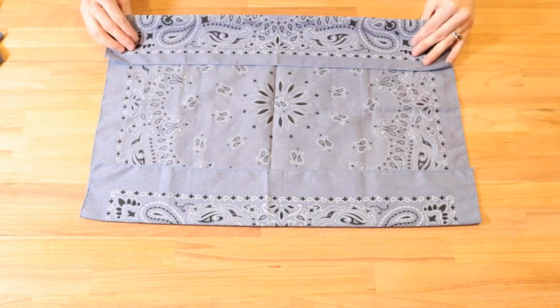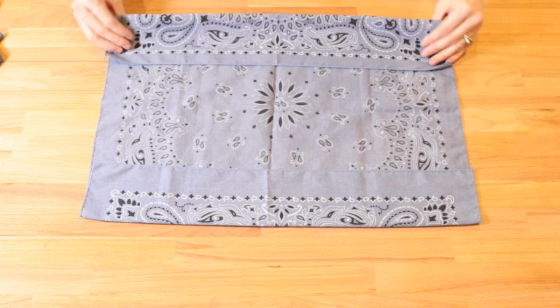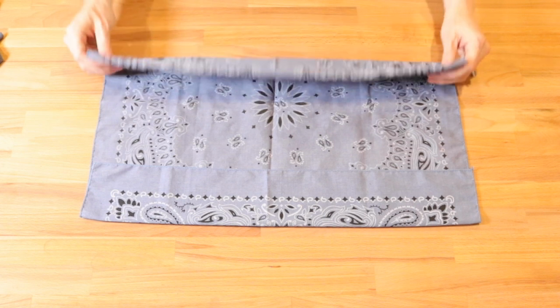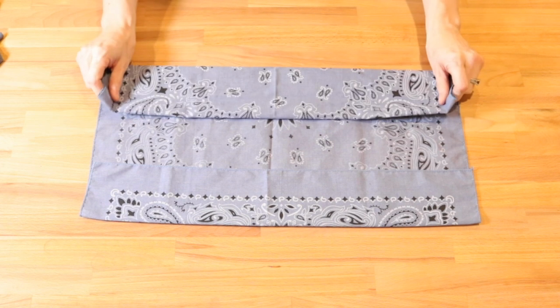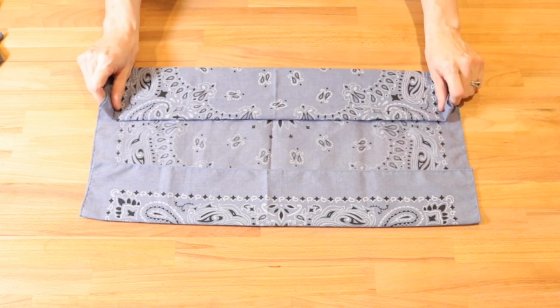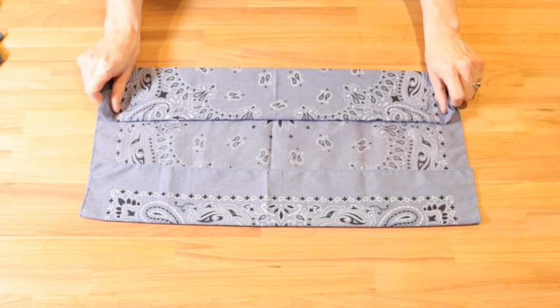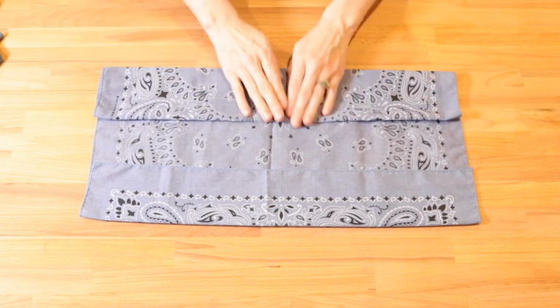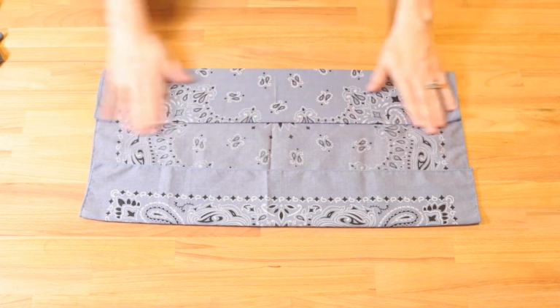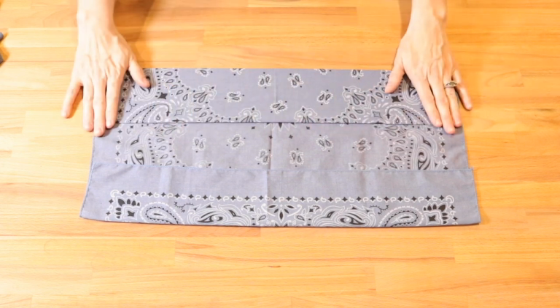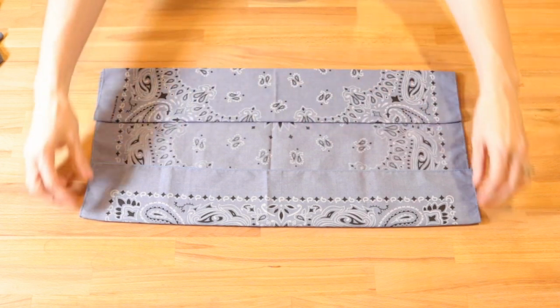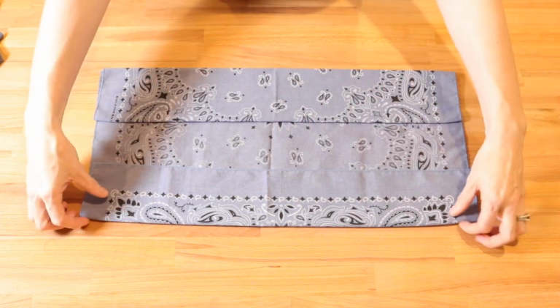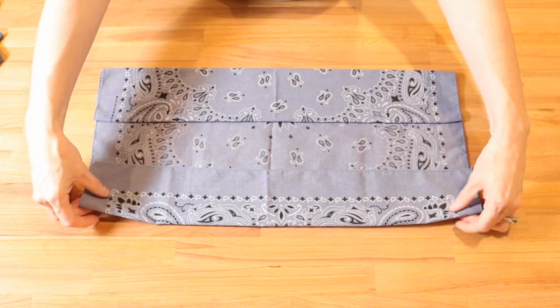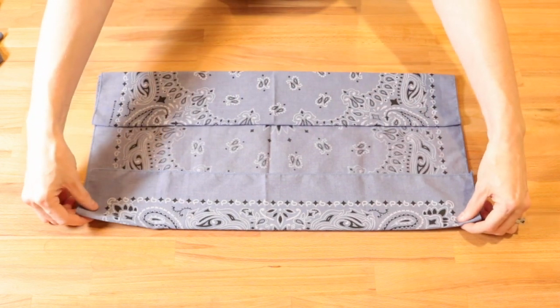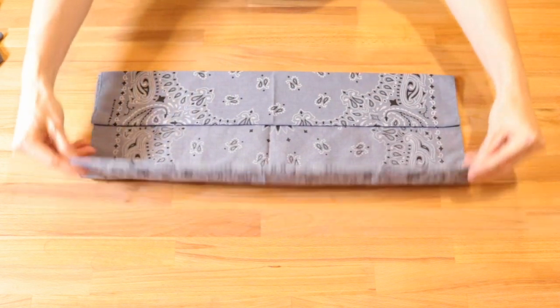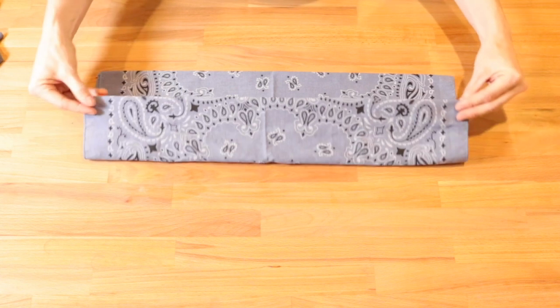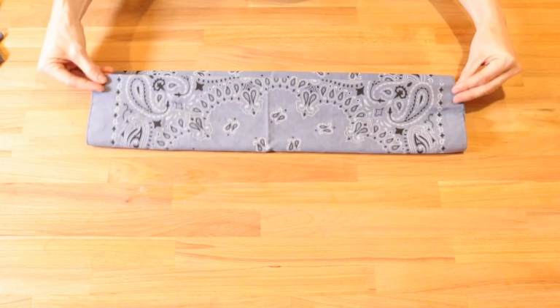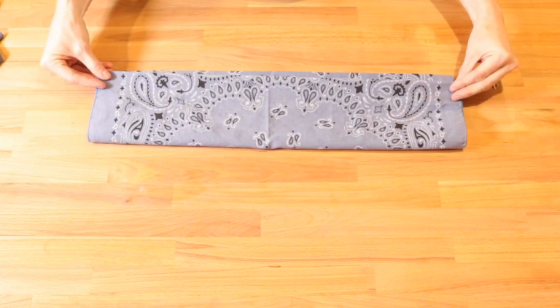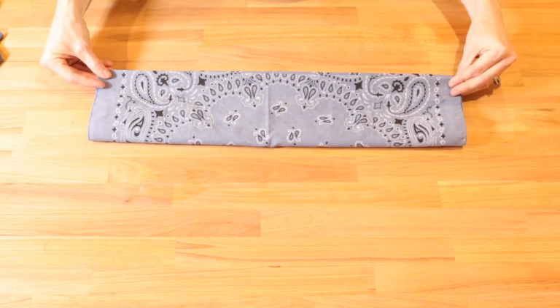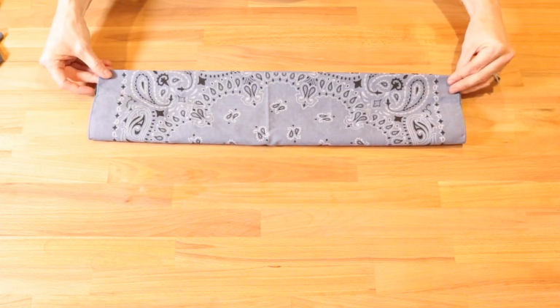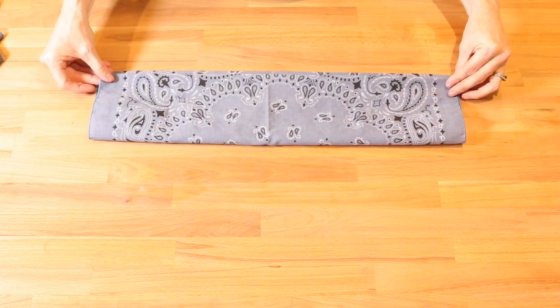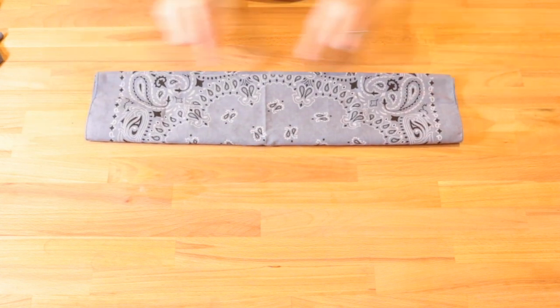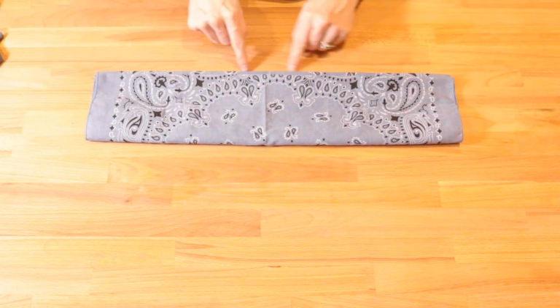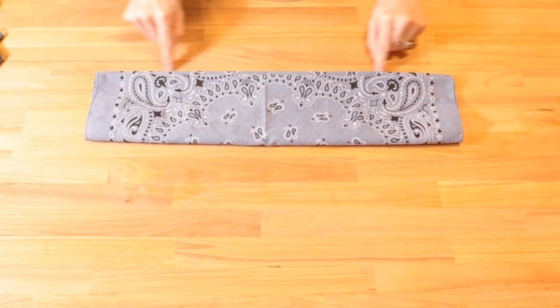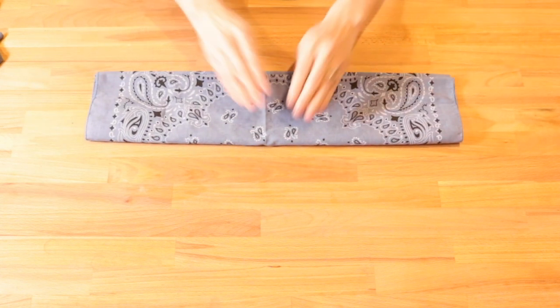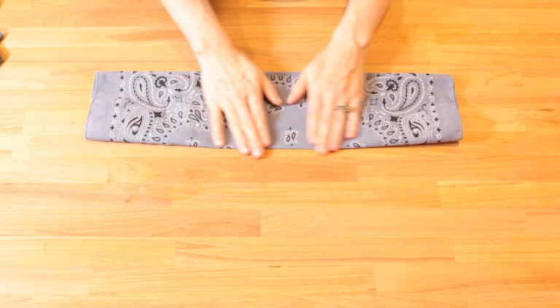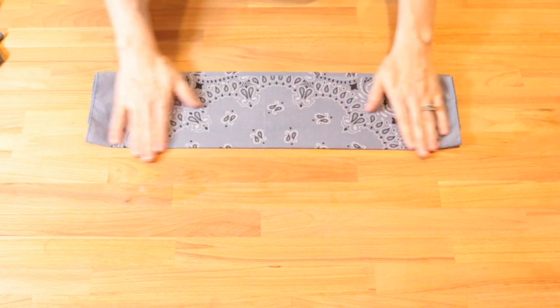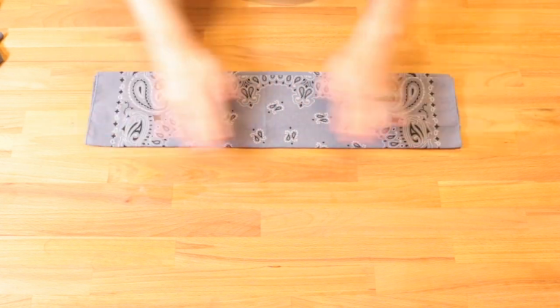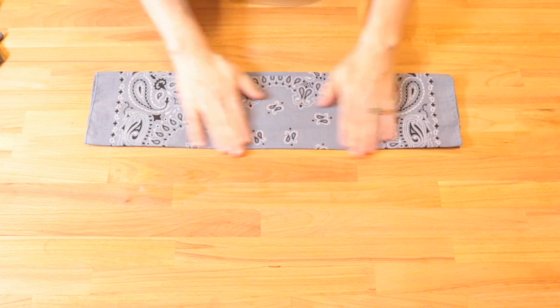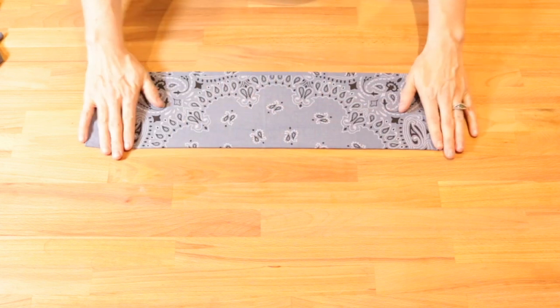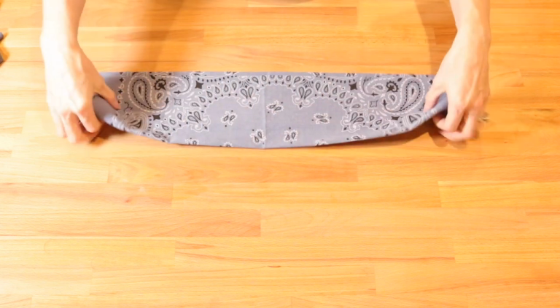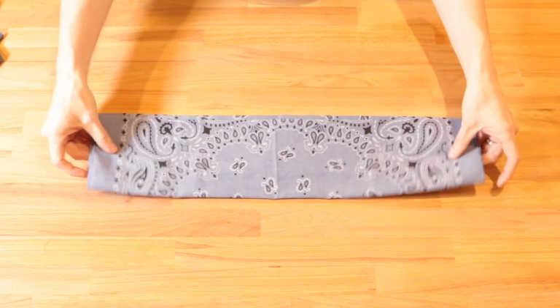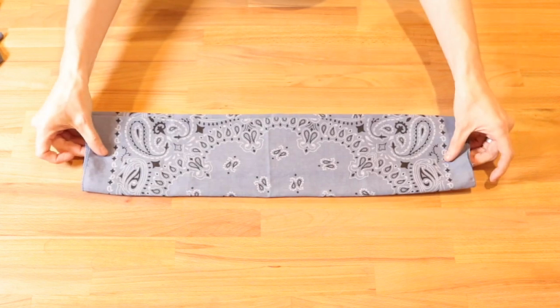Take that edge and fold it towards the center. Then take the opposite edge and fold it almost all the way down to meet the other edge. Give it a press with your hands.